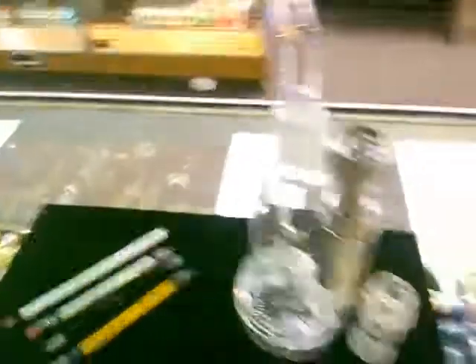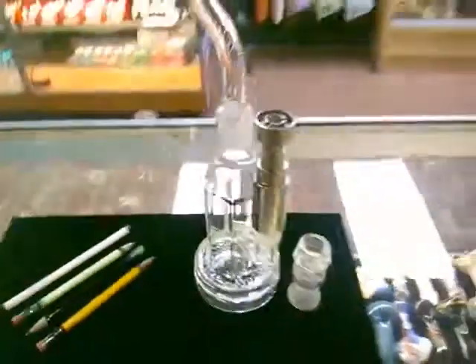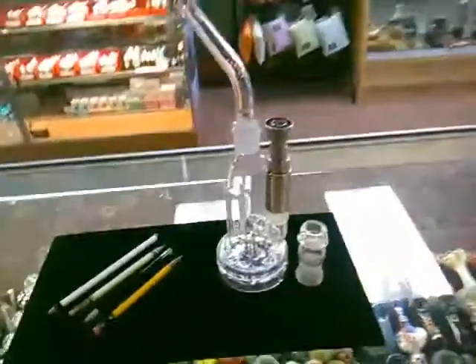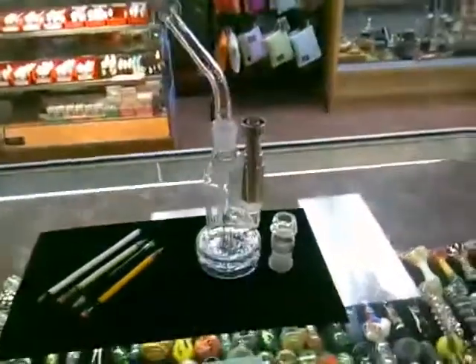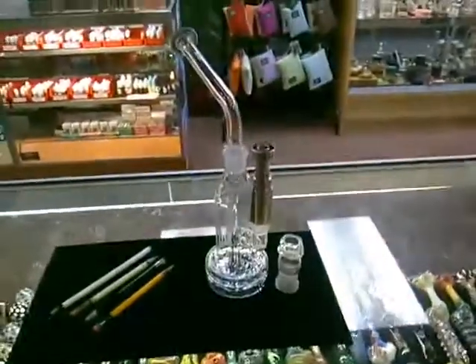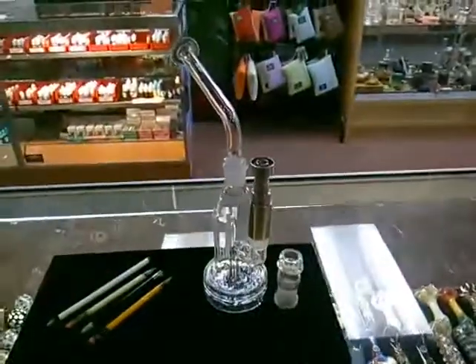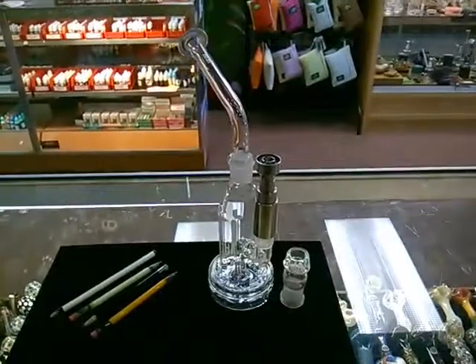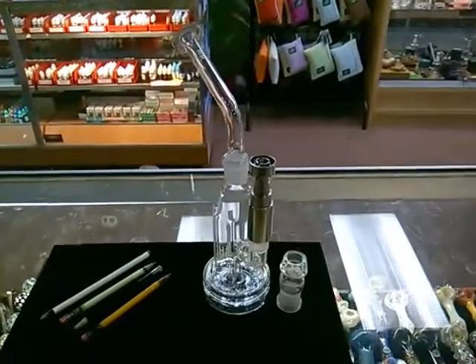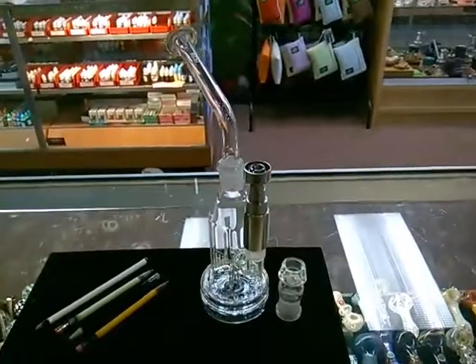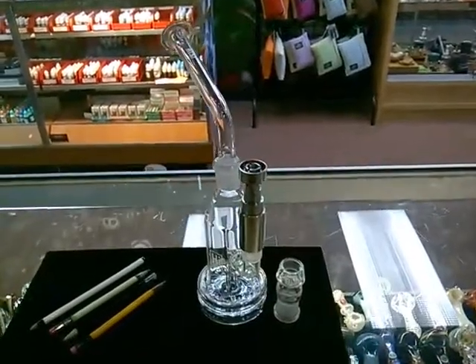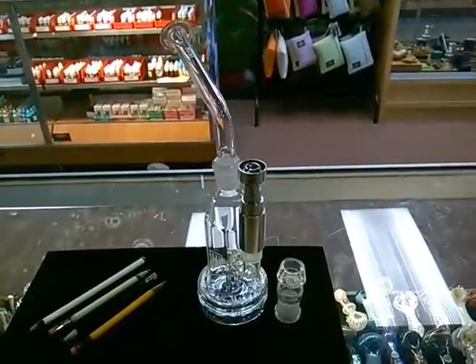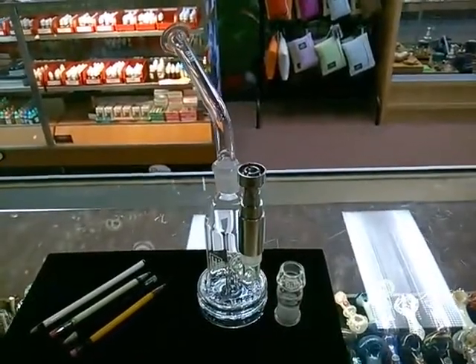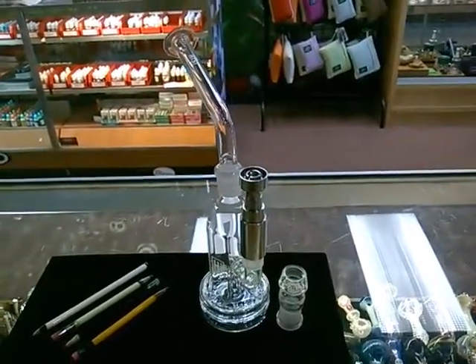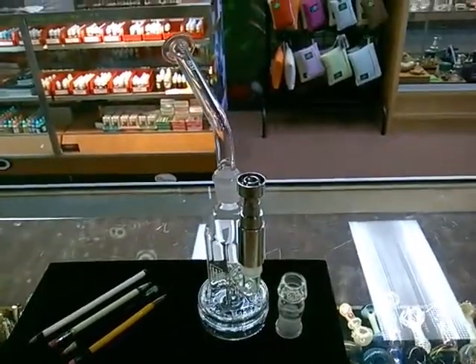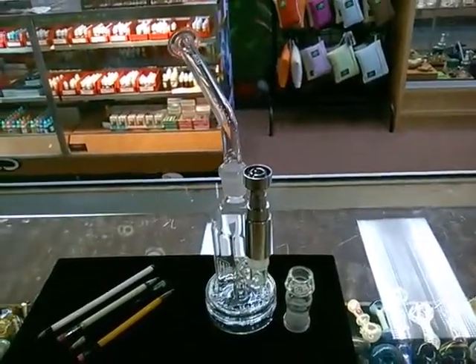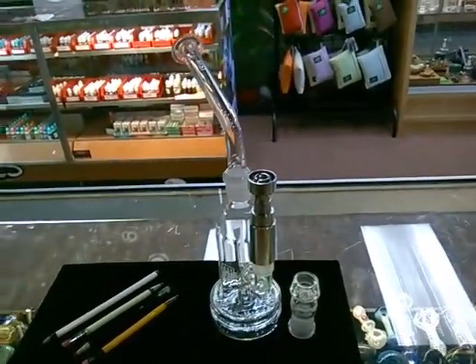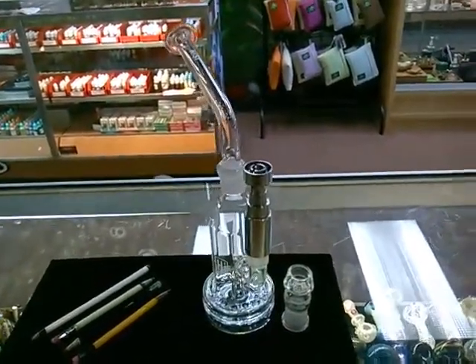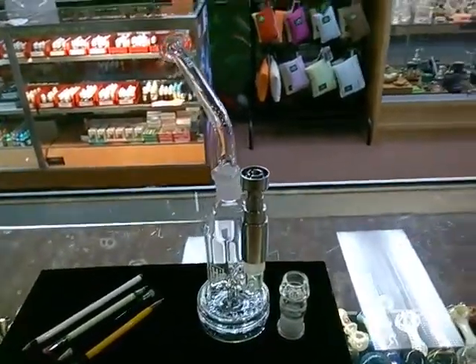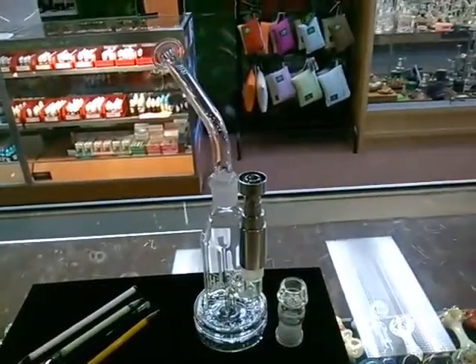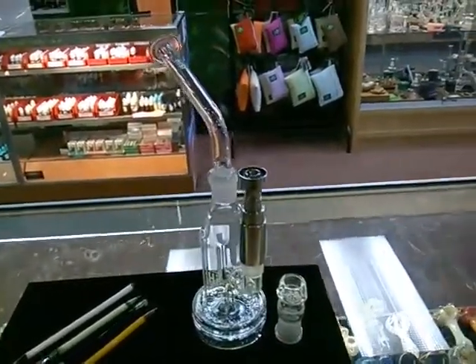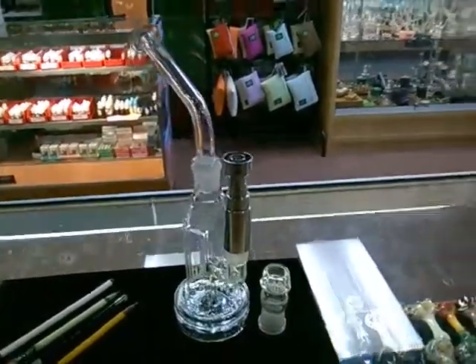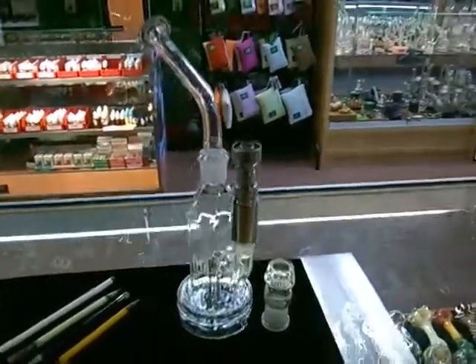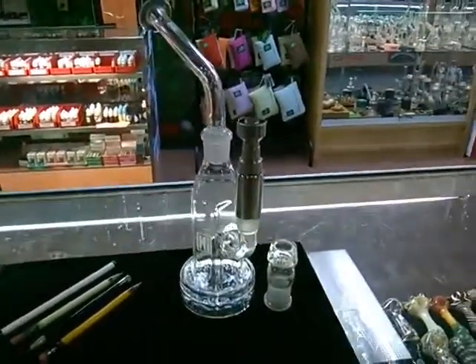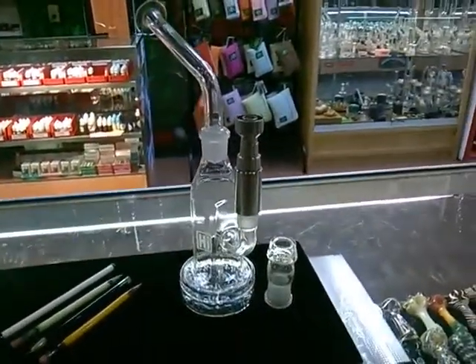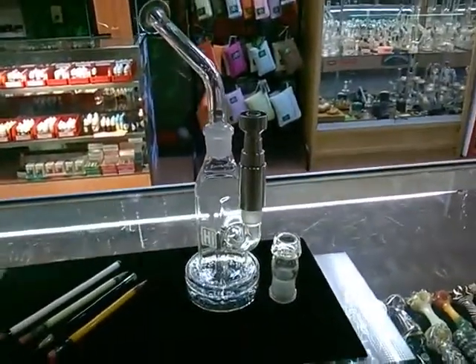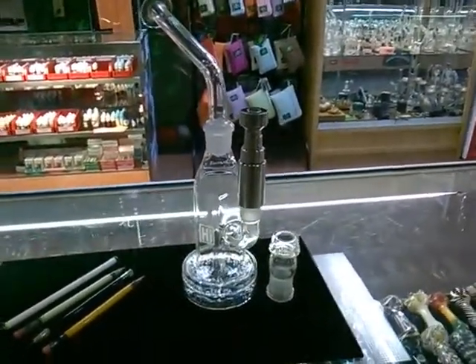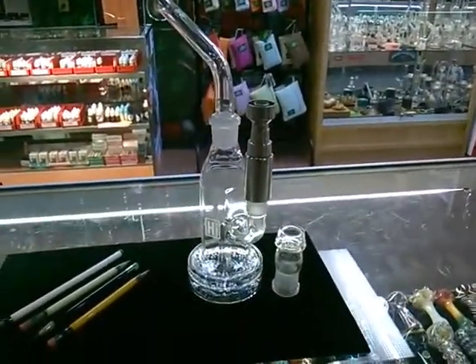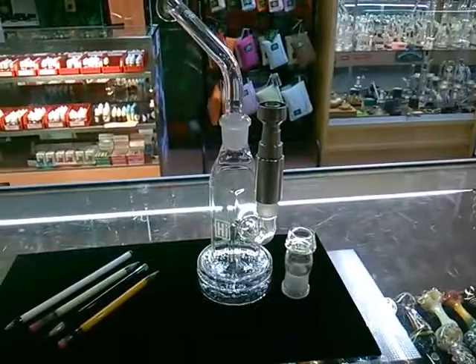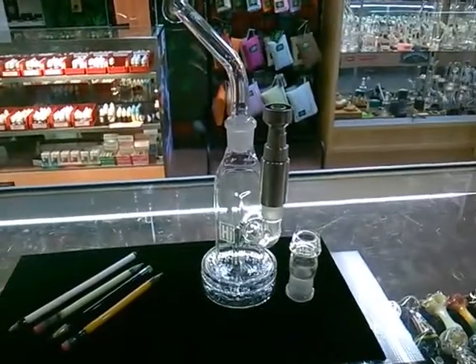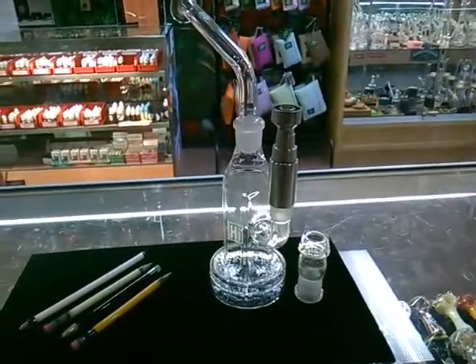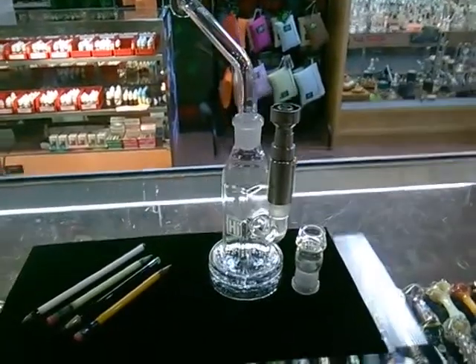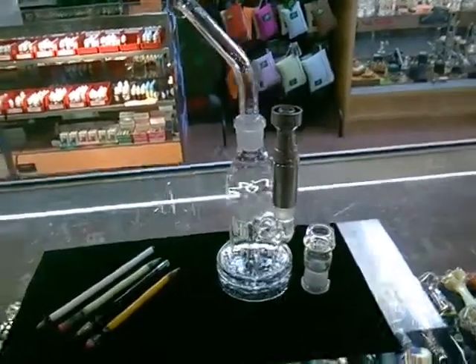And I just wanted to show you guys this bad boy right here too — the HiSci Geyser Perk Bub, shown with the Santa Cruz Omni.